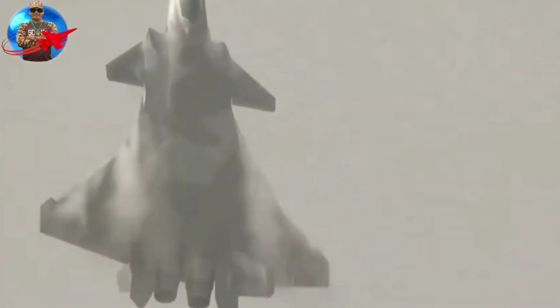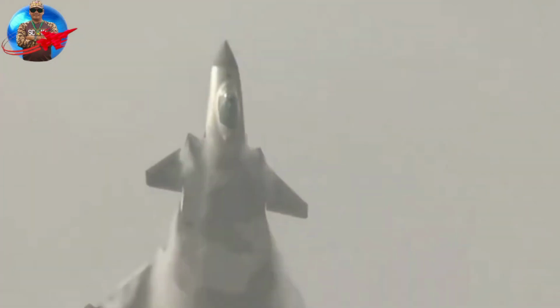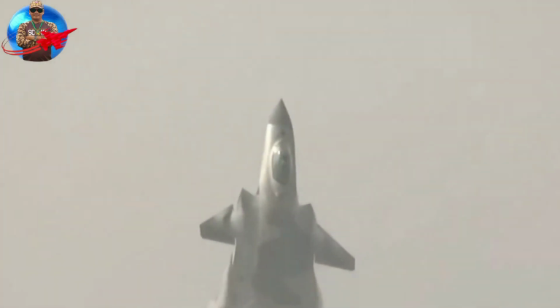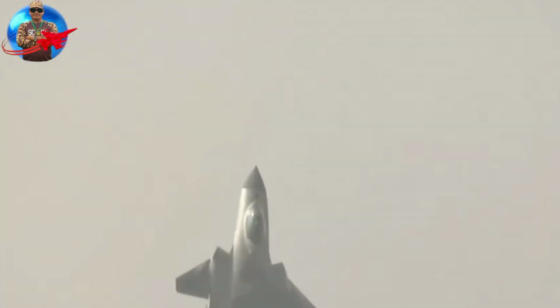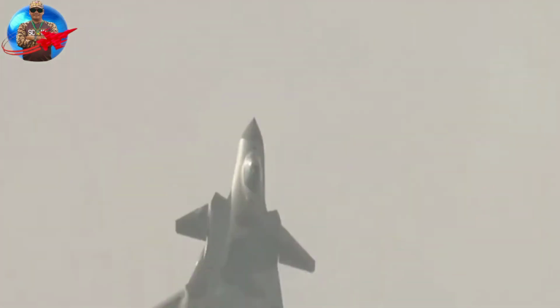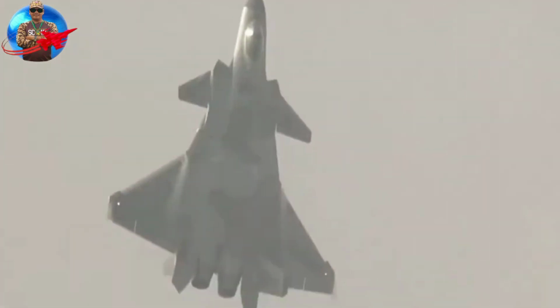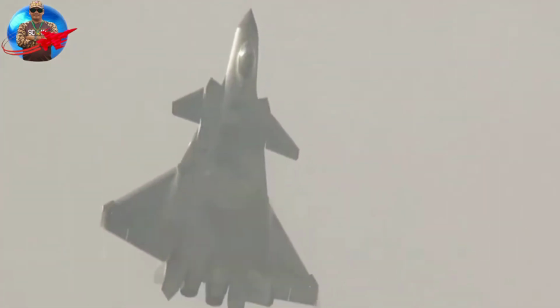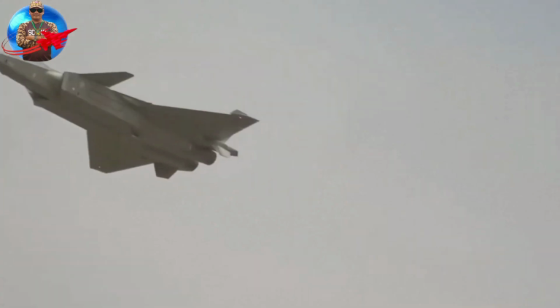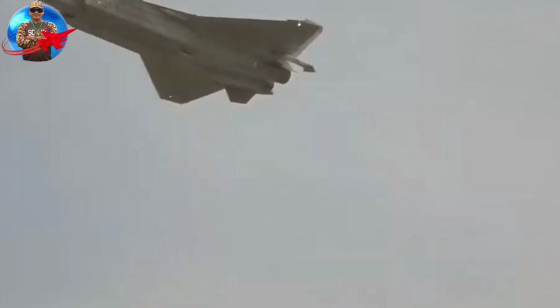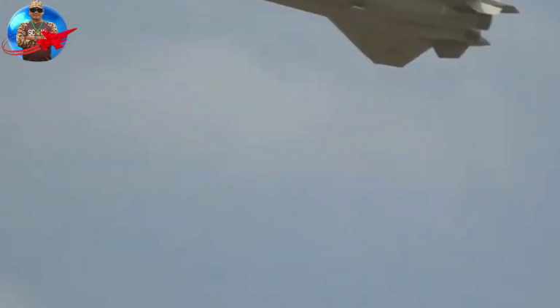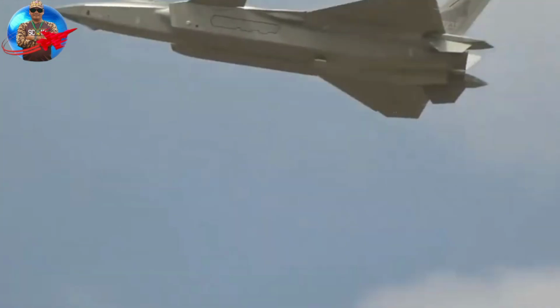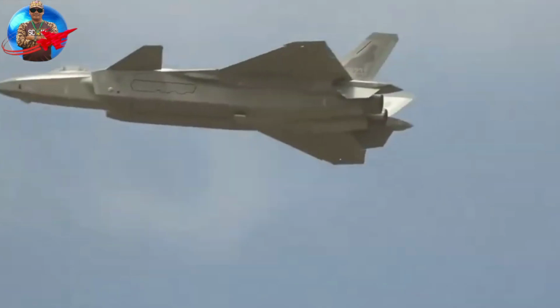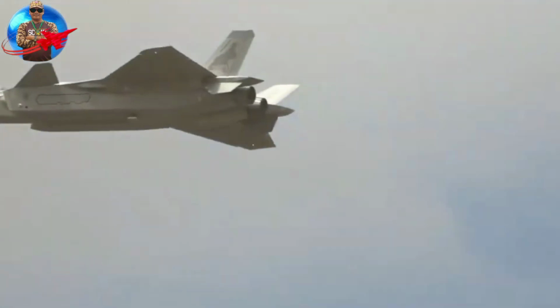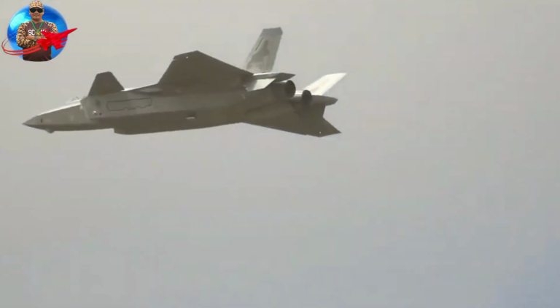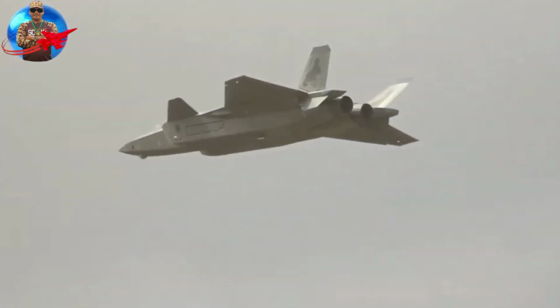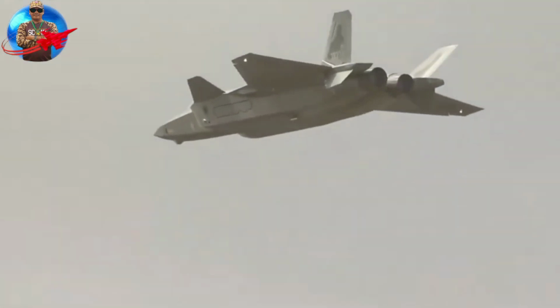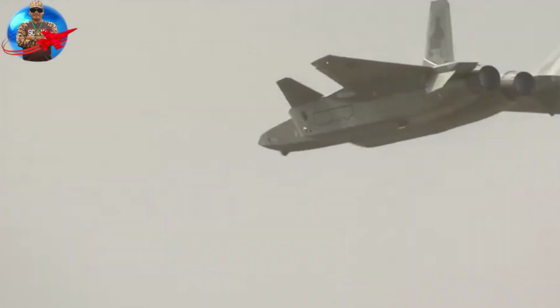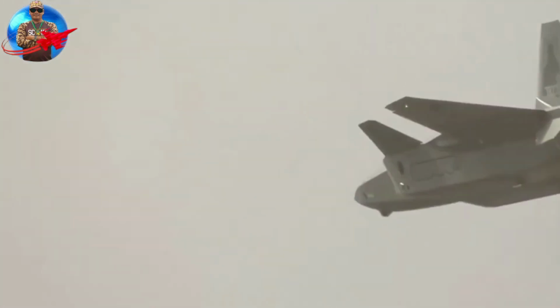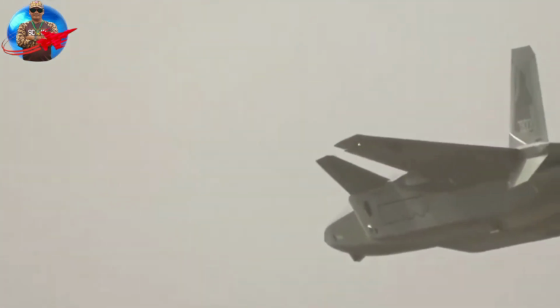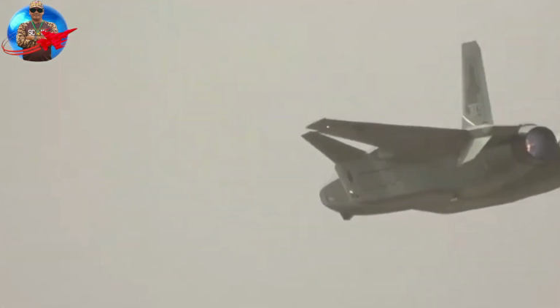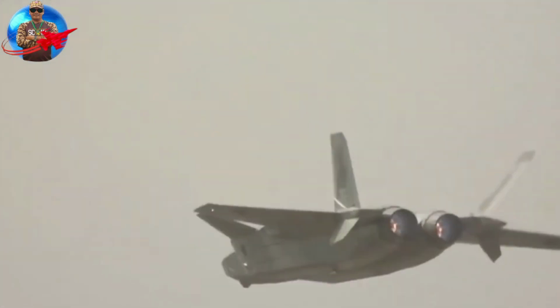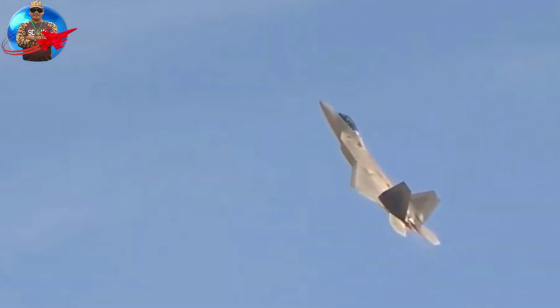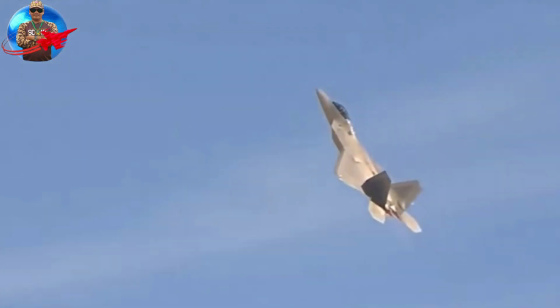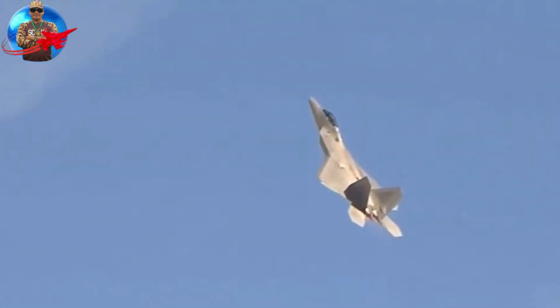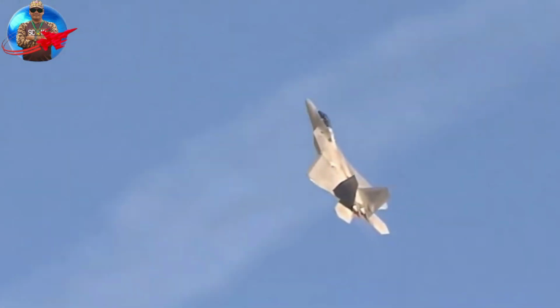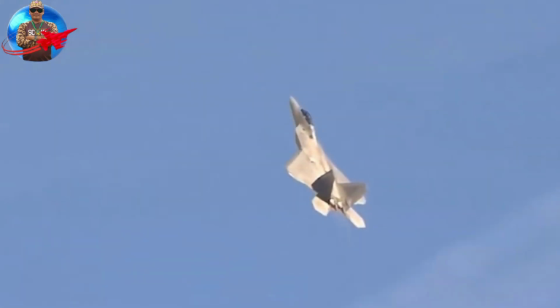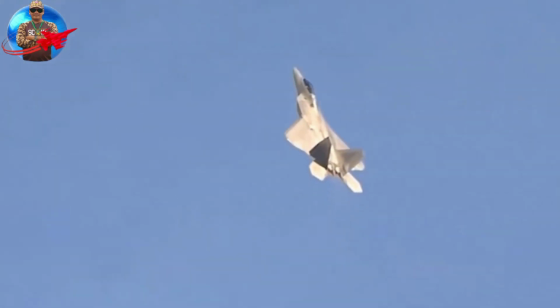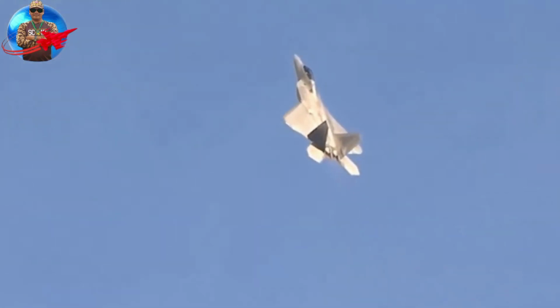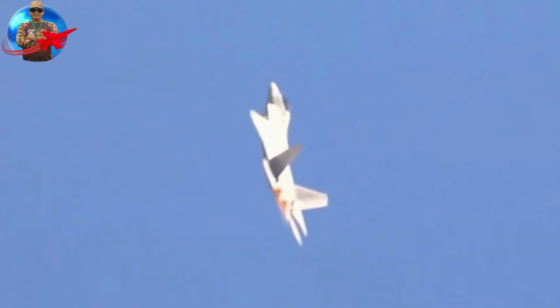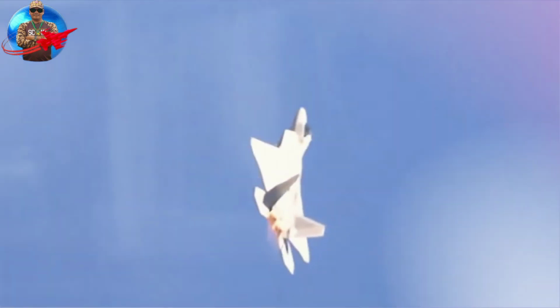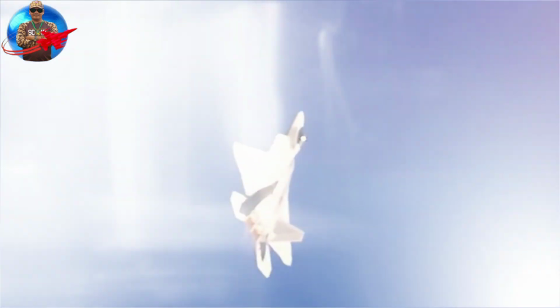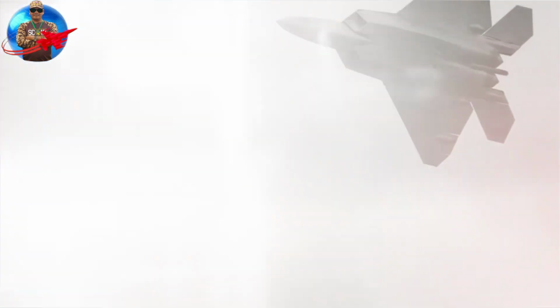The J-20 is designed to be a stealth aircraft, making it difficult to detect by radar. These aircraft are difficult targets for enemy aircraft and air defense systems.